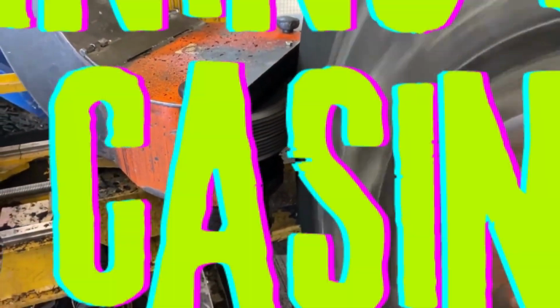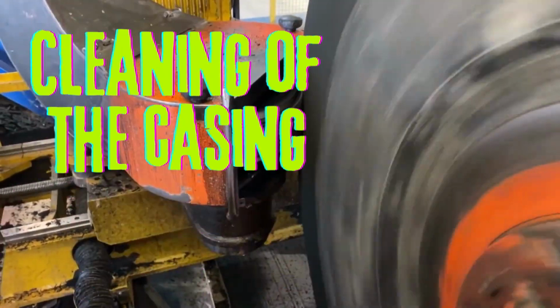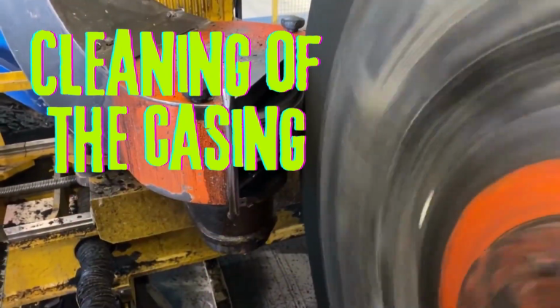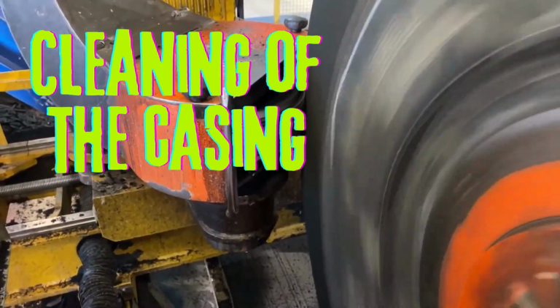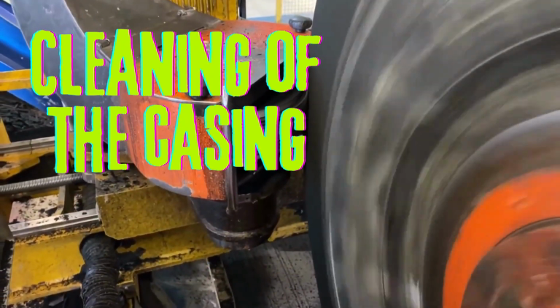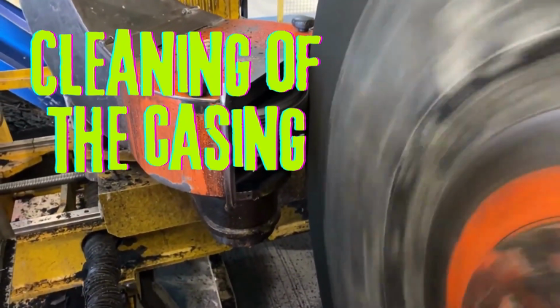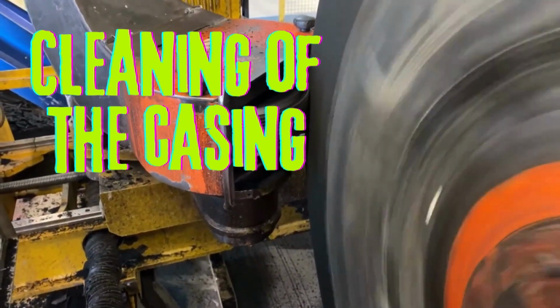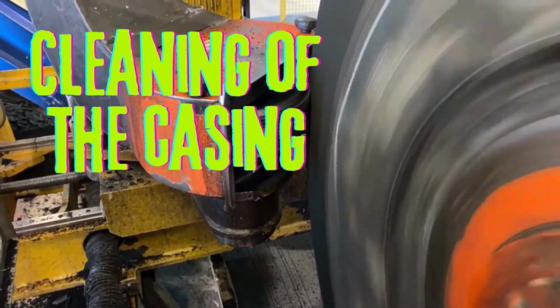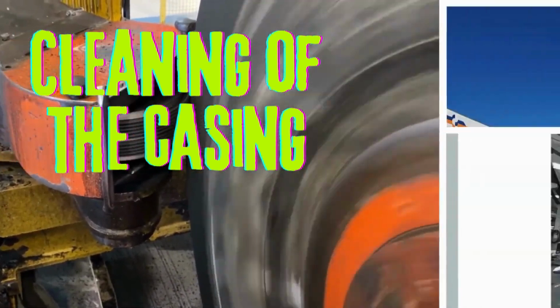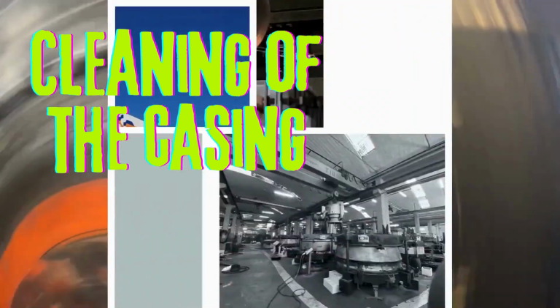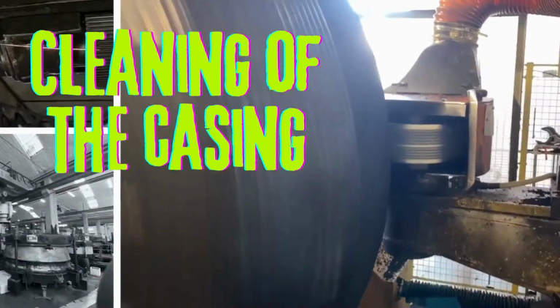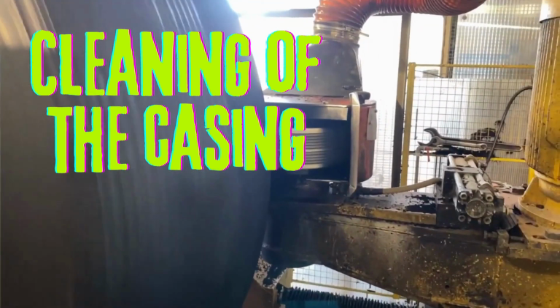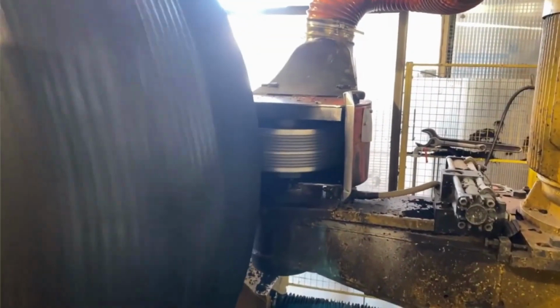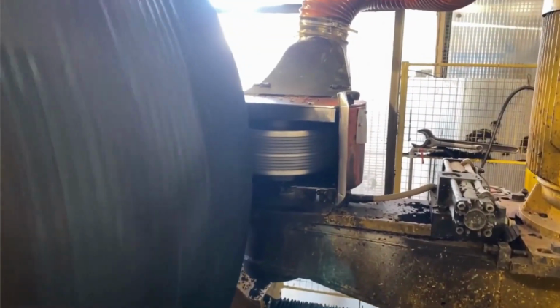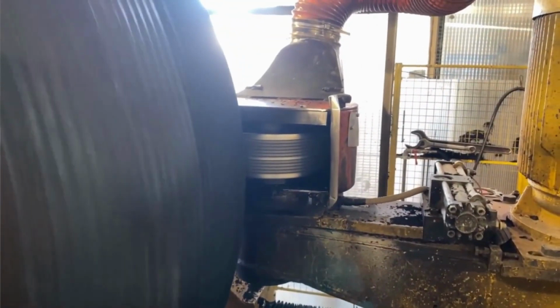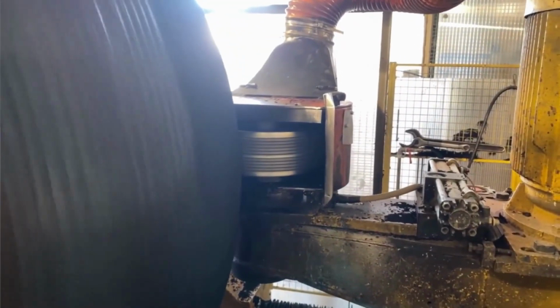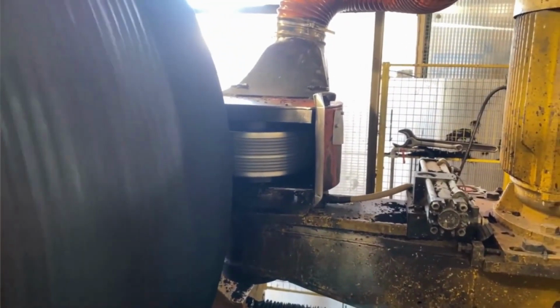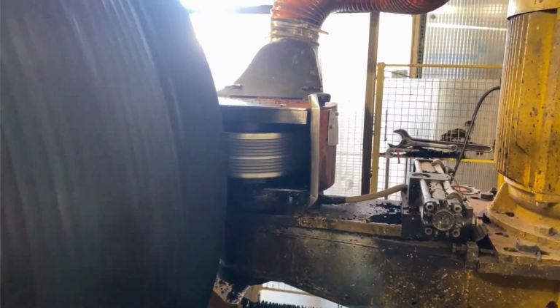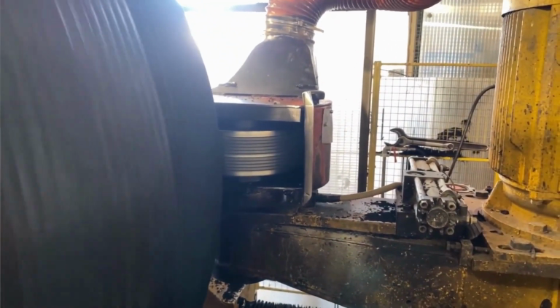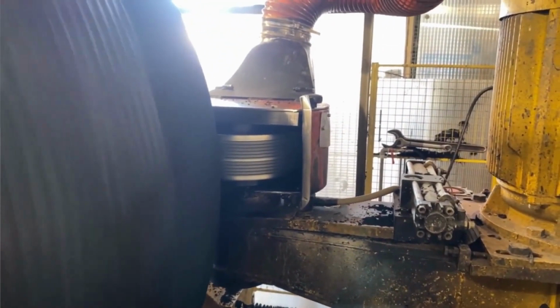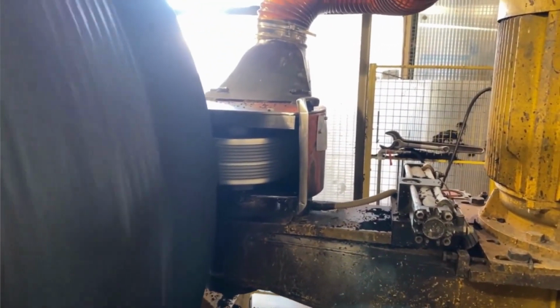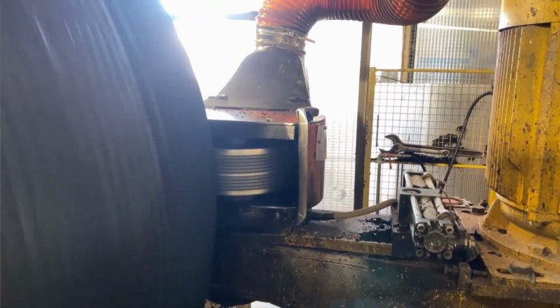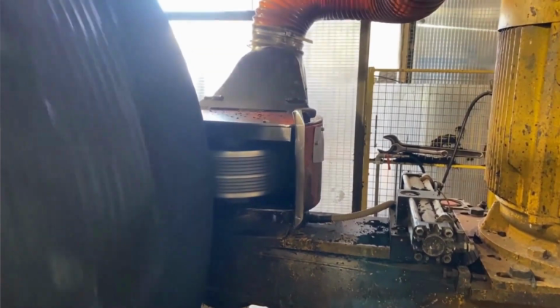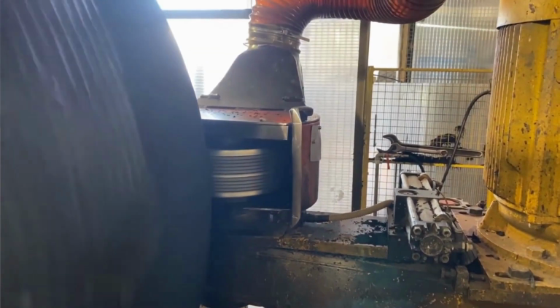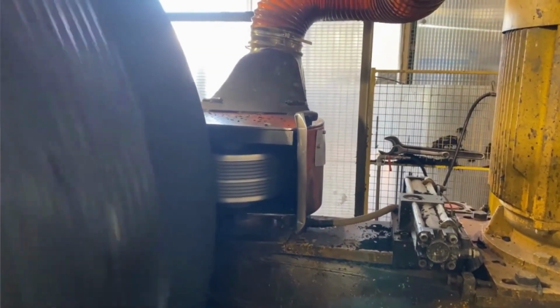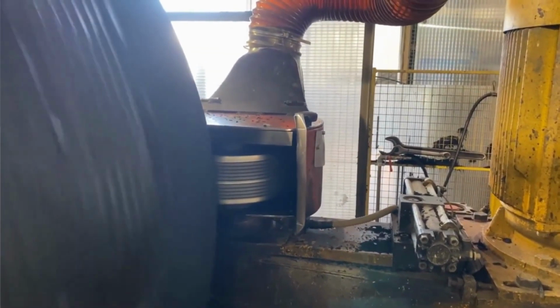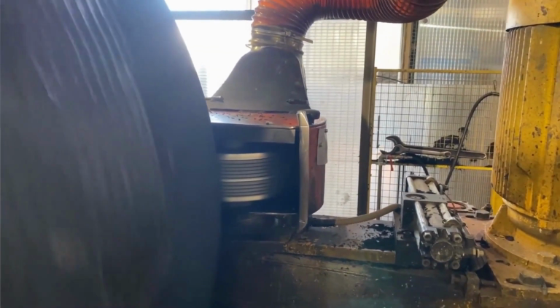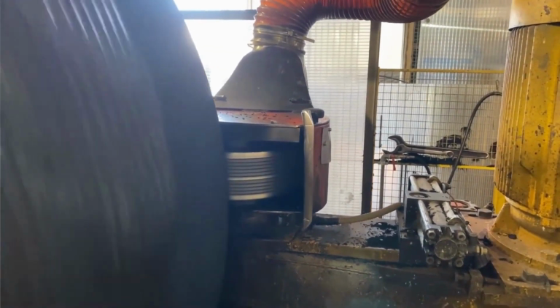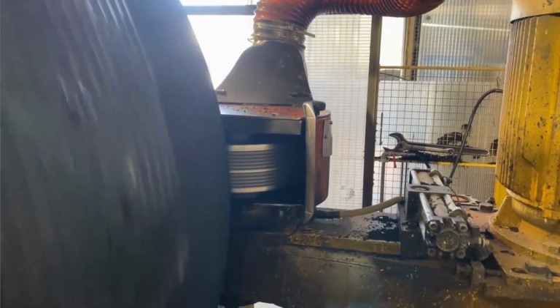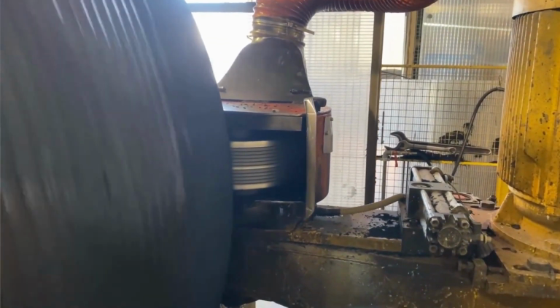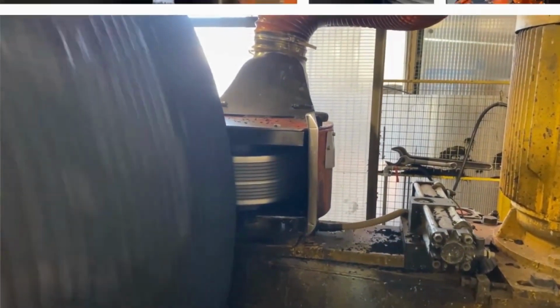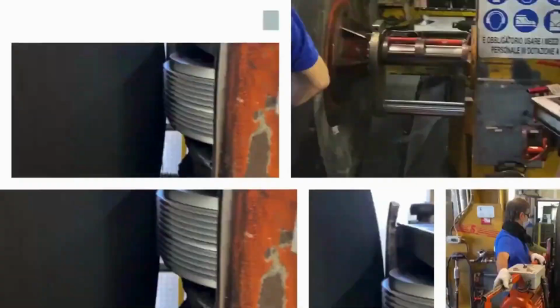Cleaning of the casing: The casing is cleaned to remove any debris or contaminants that could interfere with the retreading process.